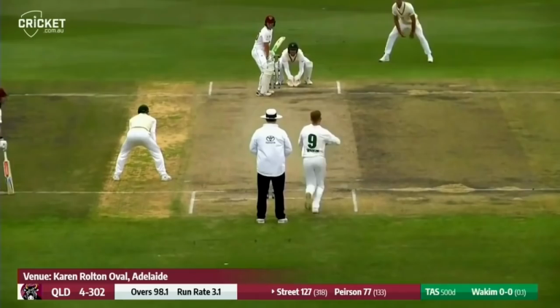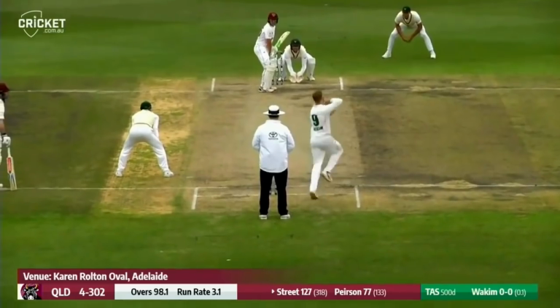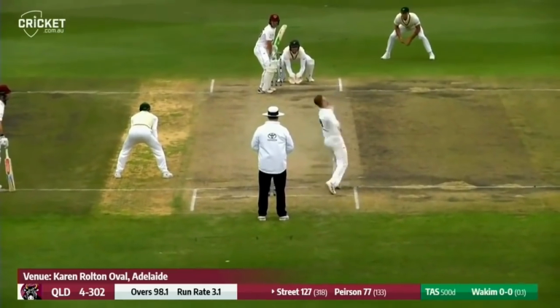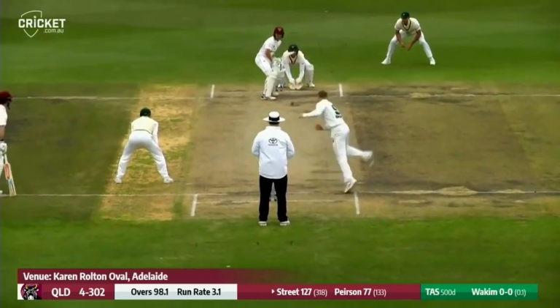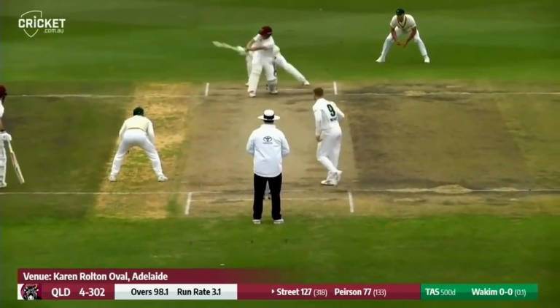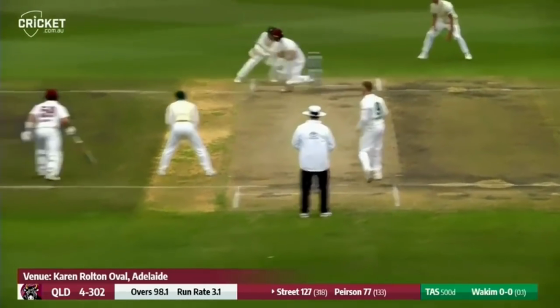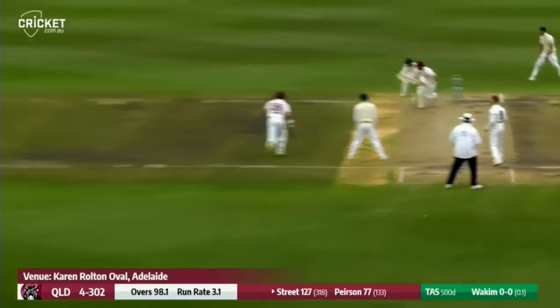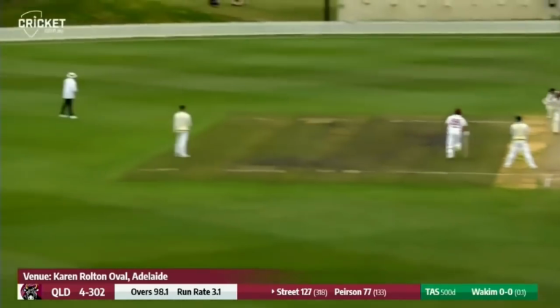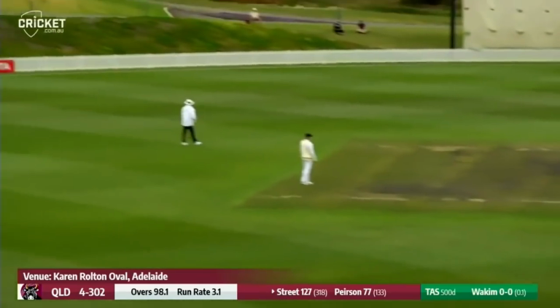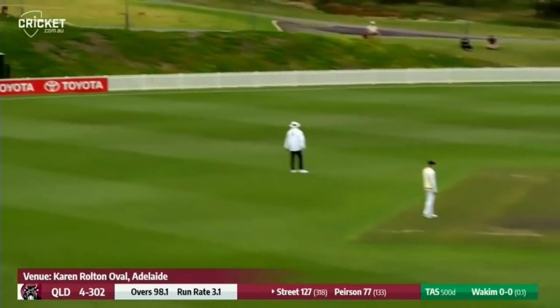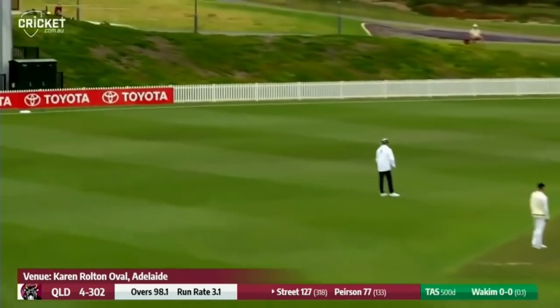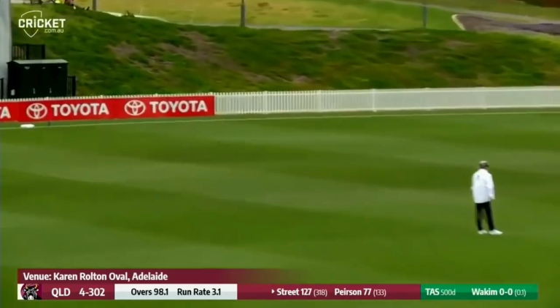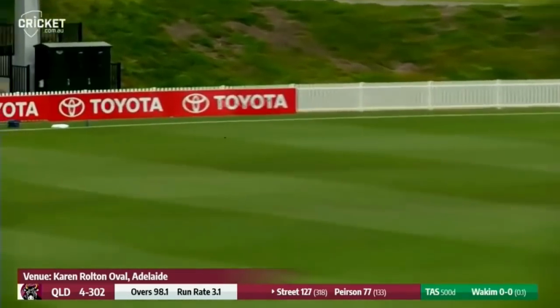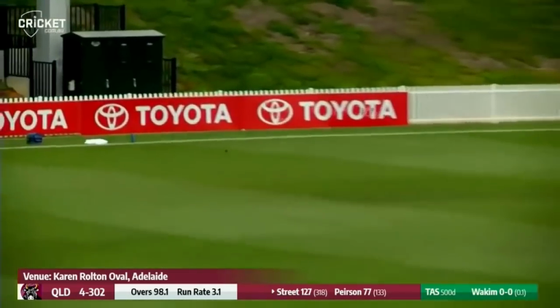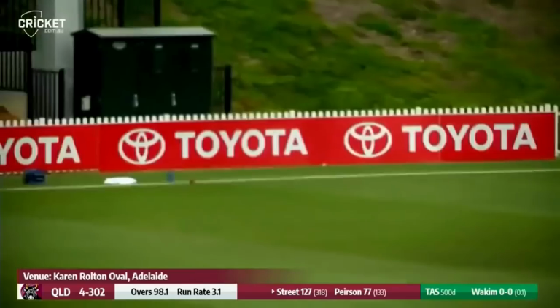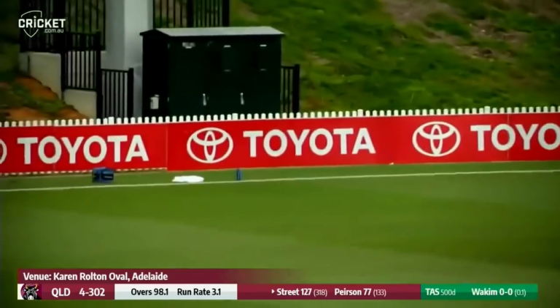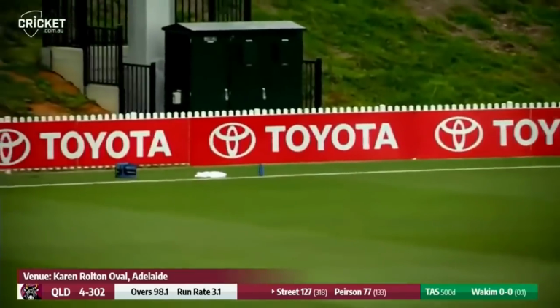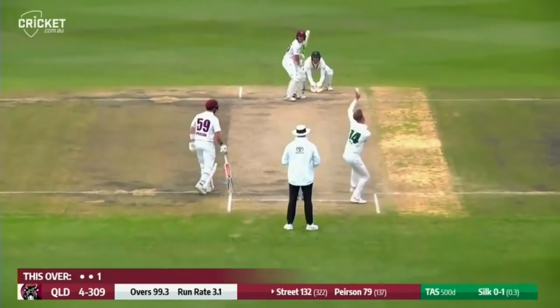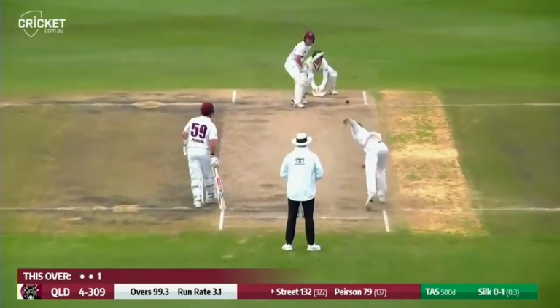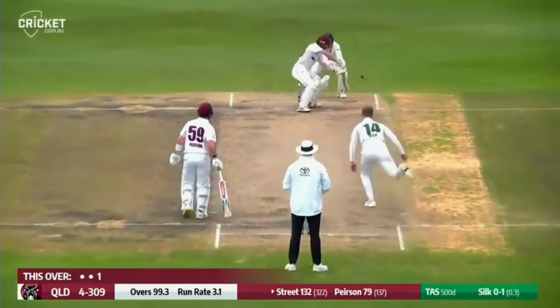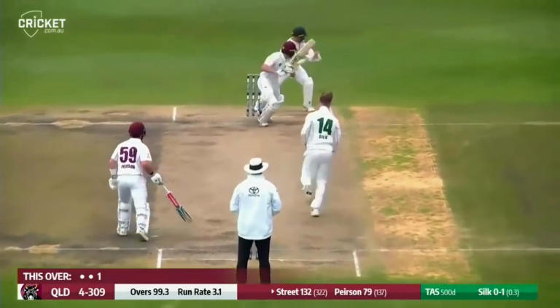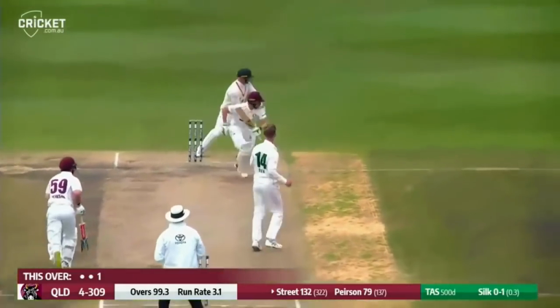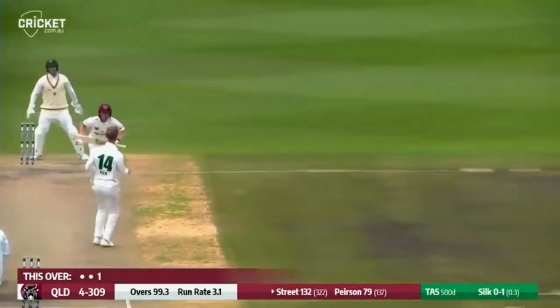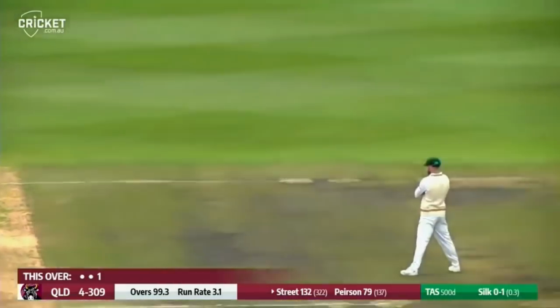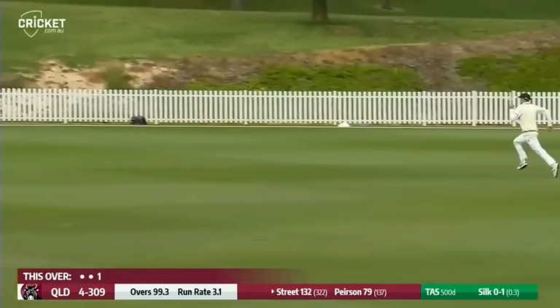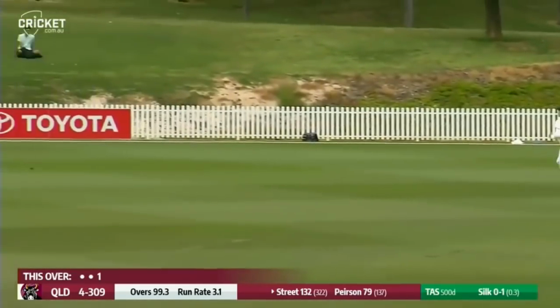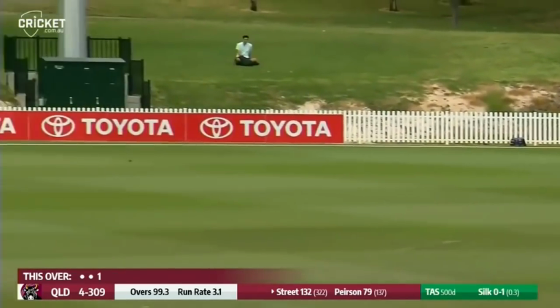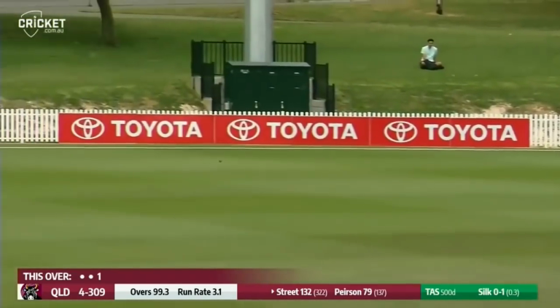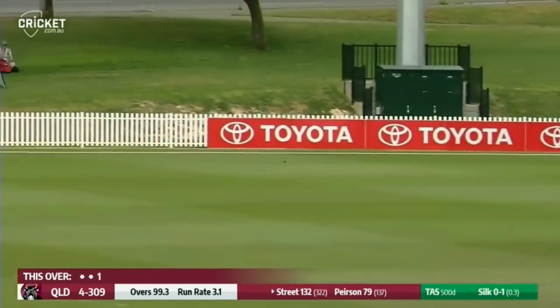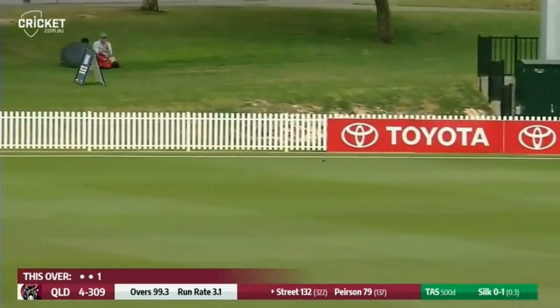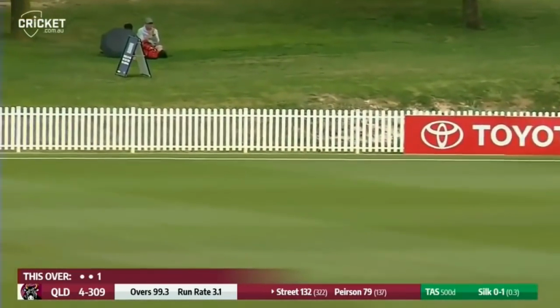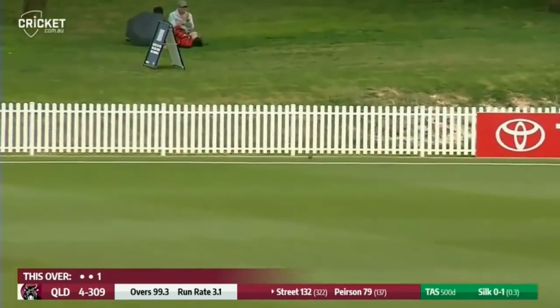If you're scoring them under pressure — that's a nice shot, that's a great shot. That's a really good shot there from Street. That will get to the rope.